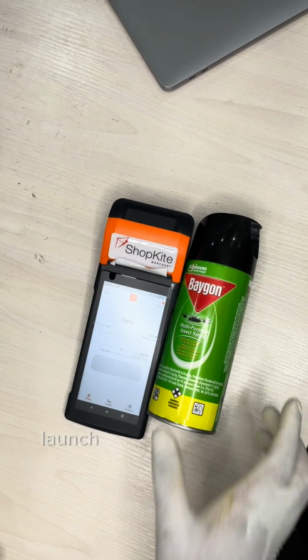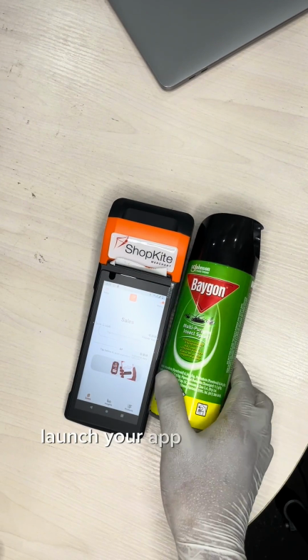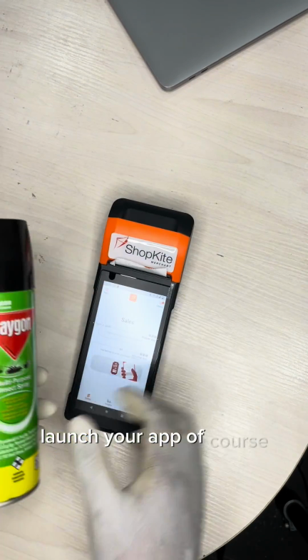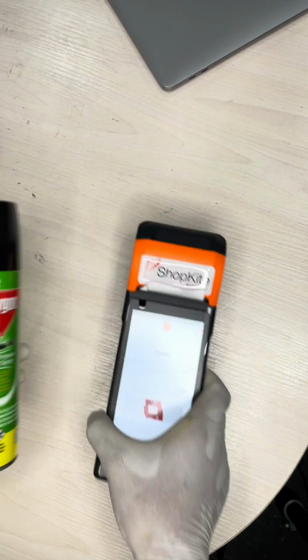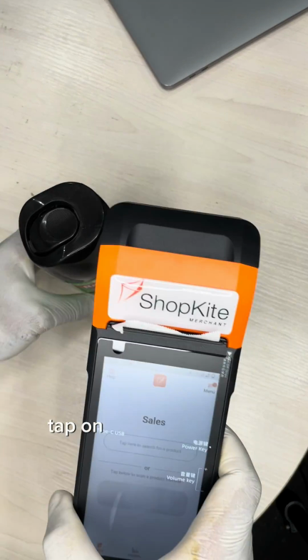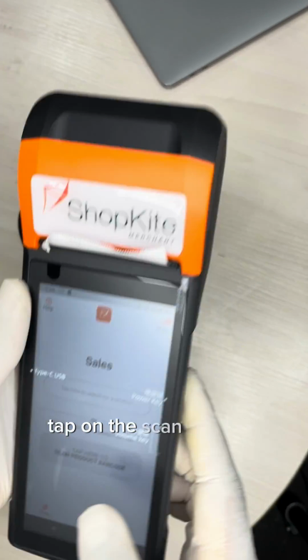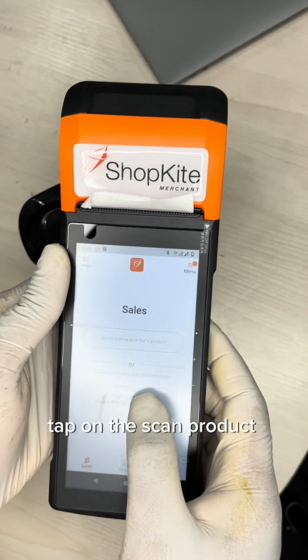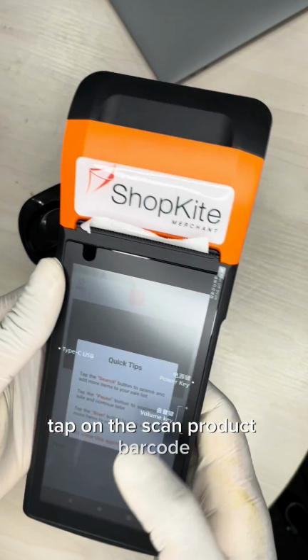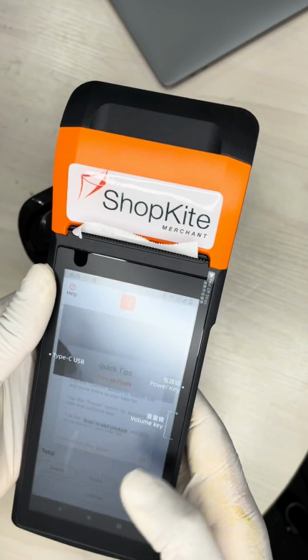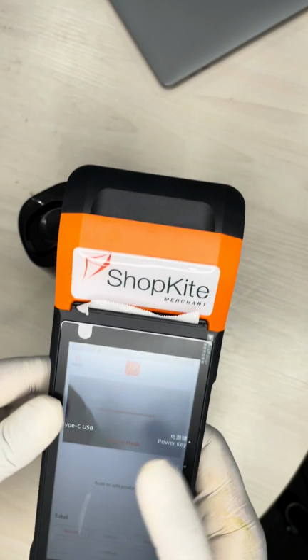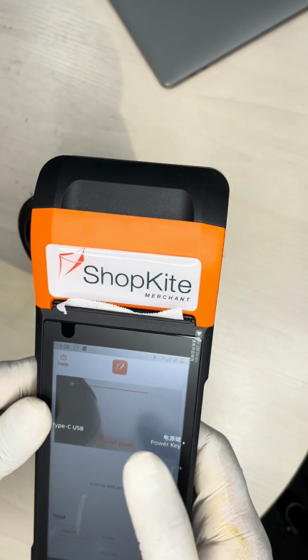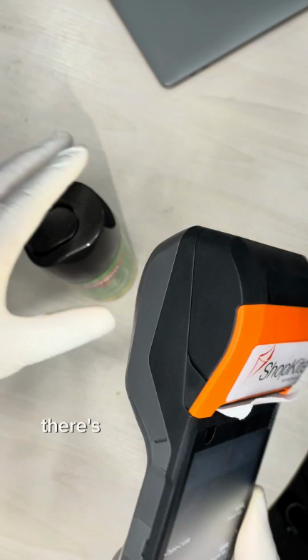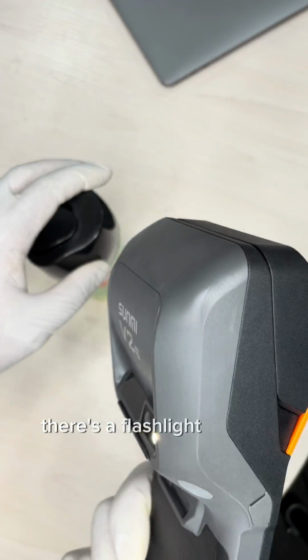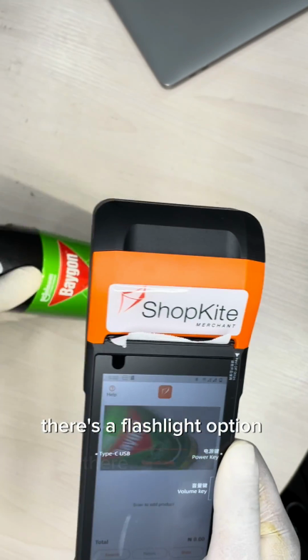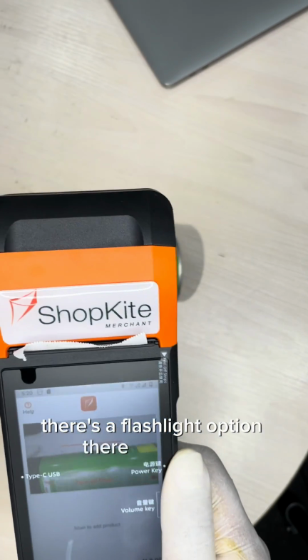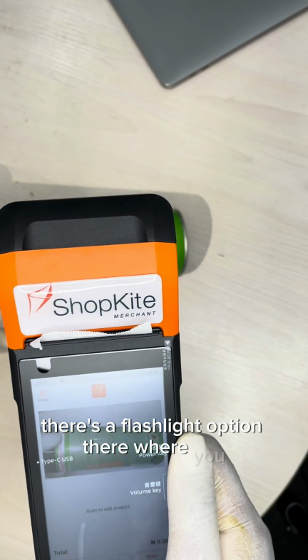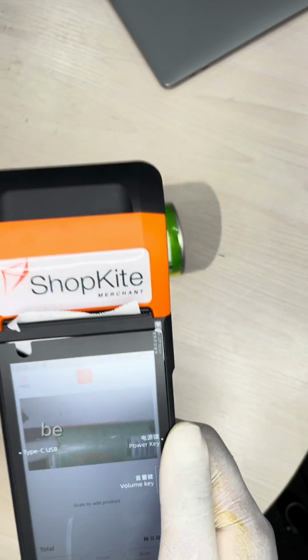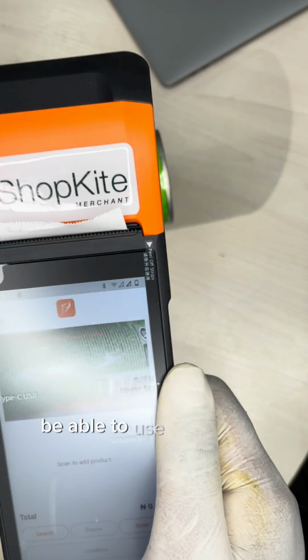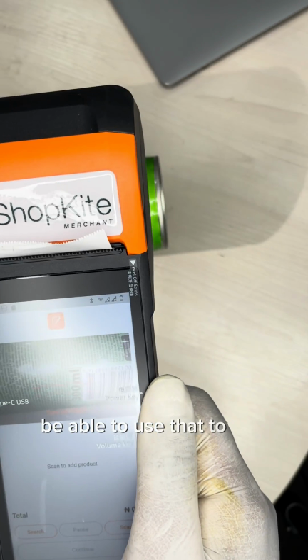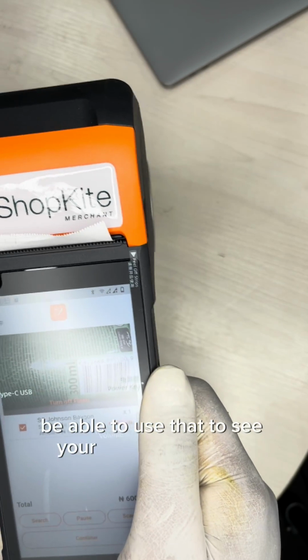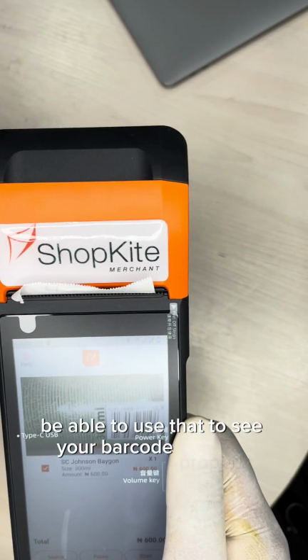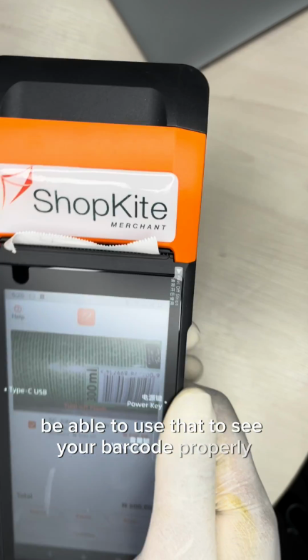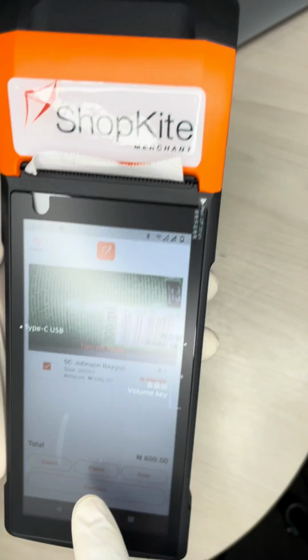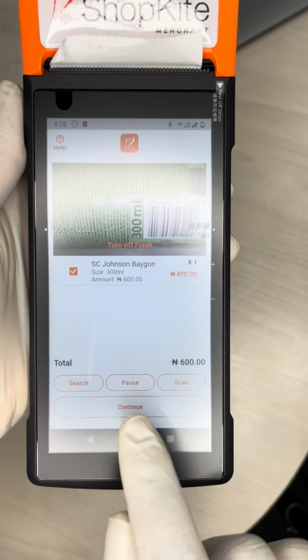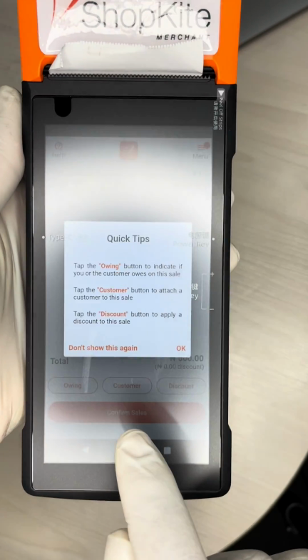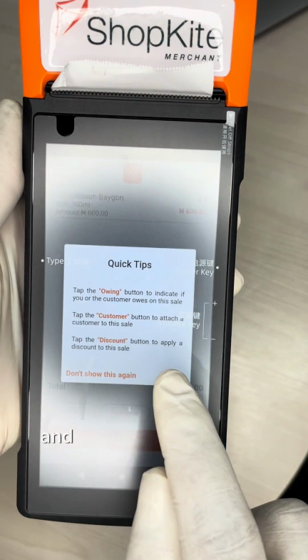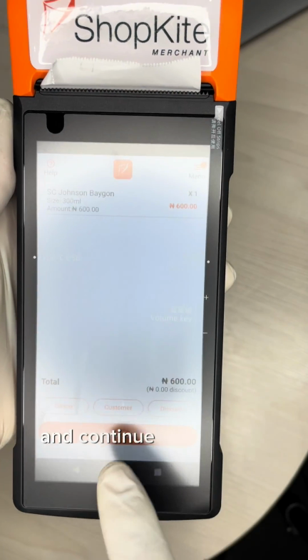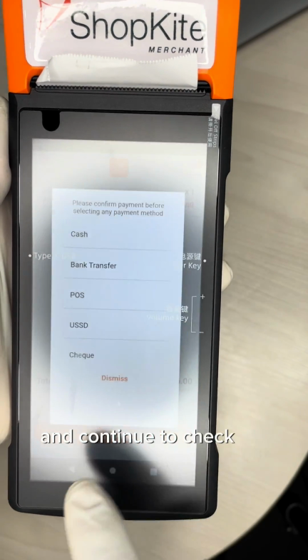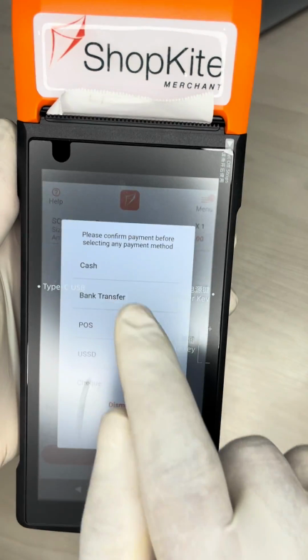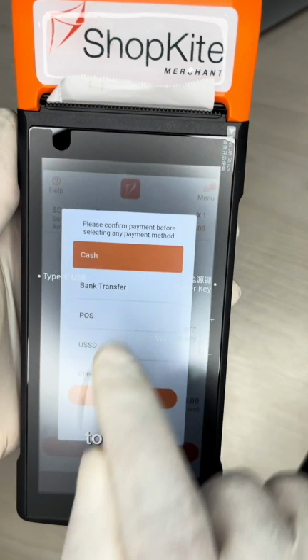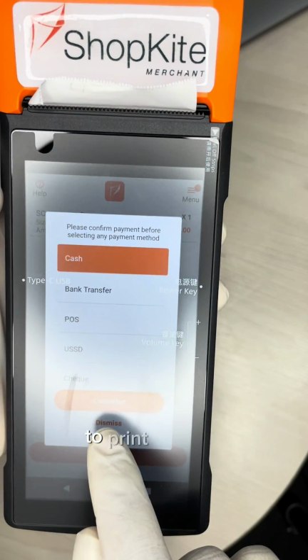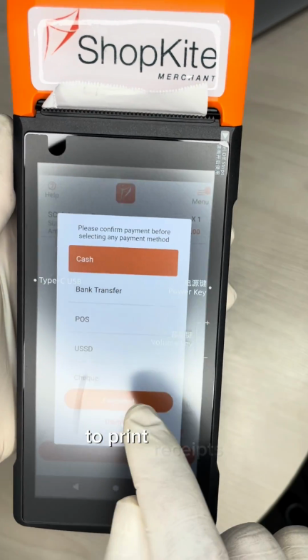Now let's show you how to scan products. Launch your app and tap on the scan option. On the back of the device there's a flashlight option you can use to illuminate your barcode properly, then continue to check out.